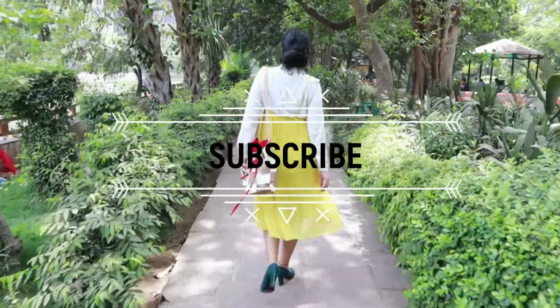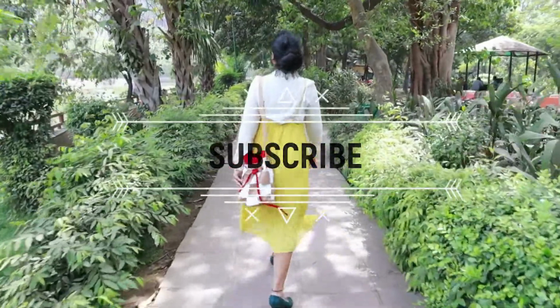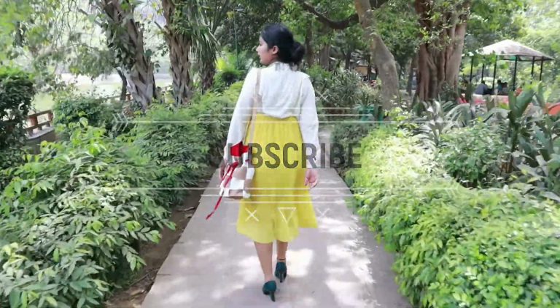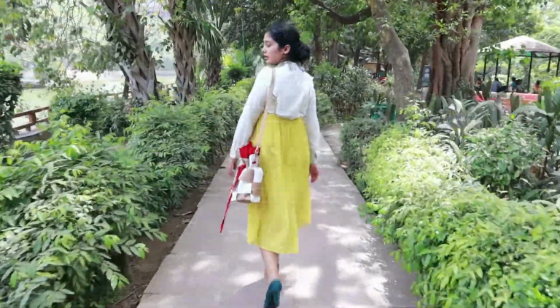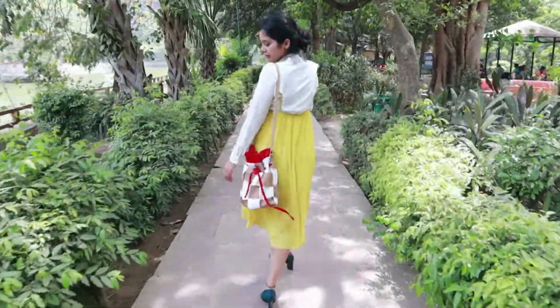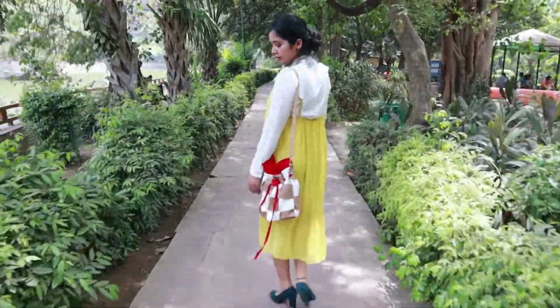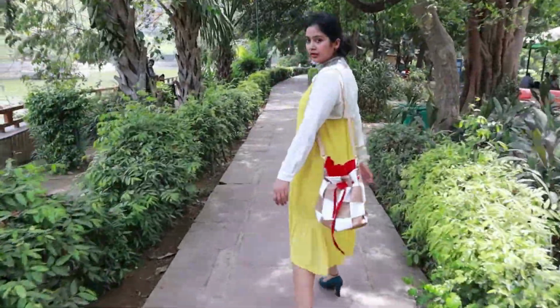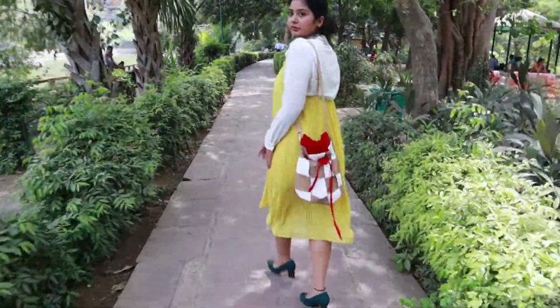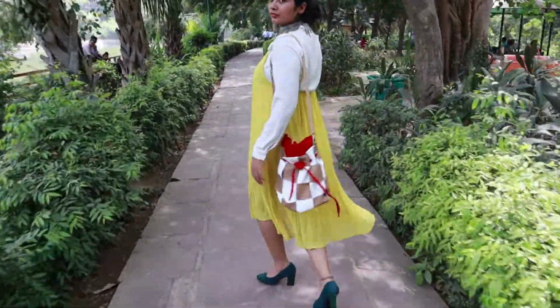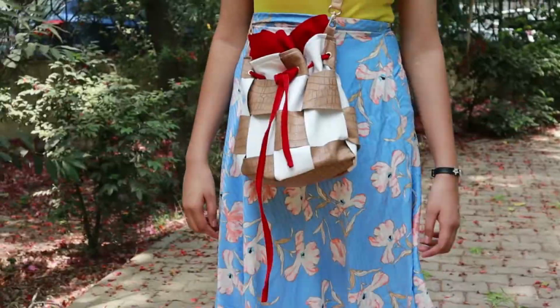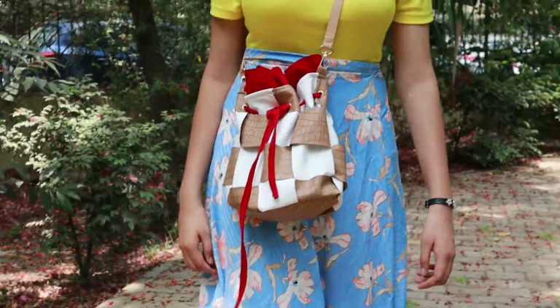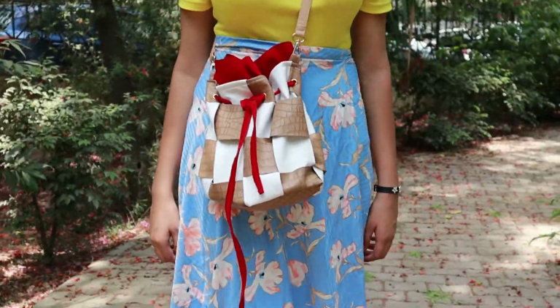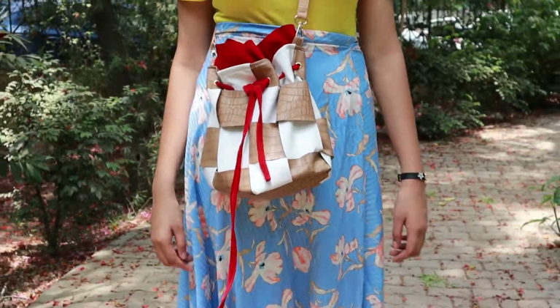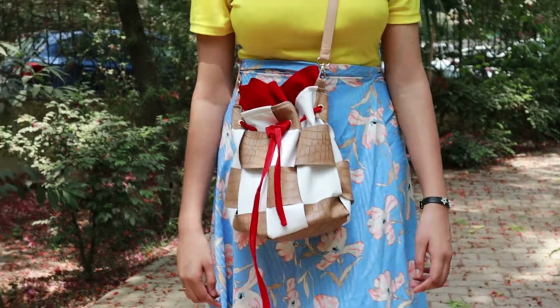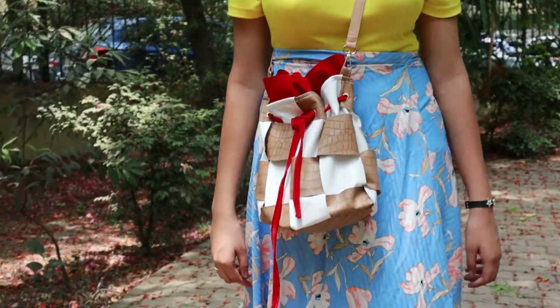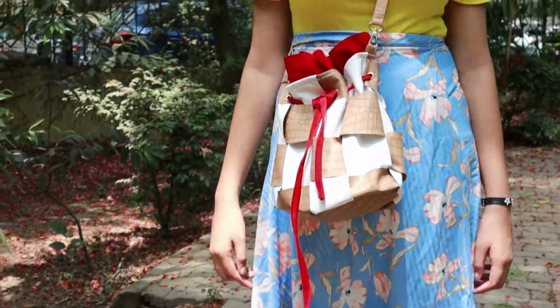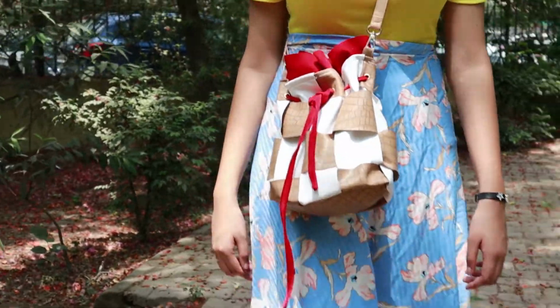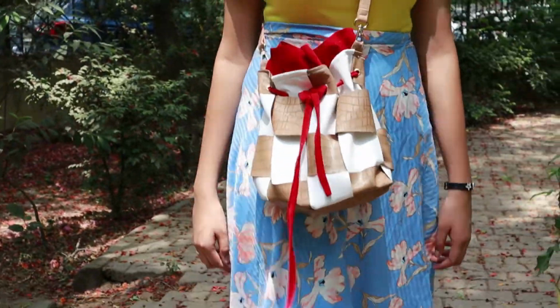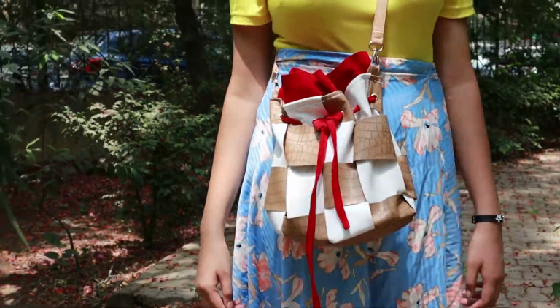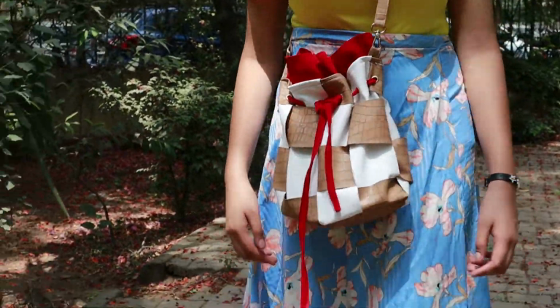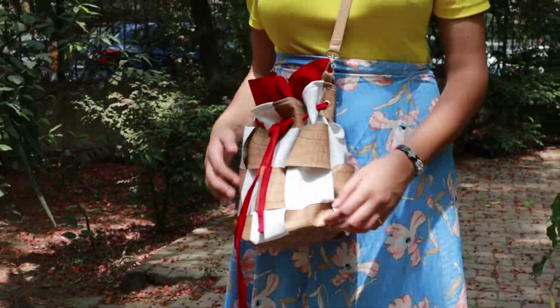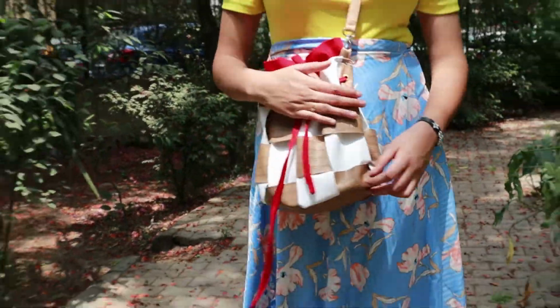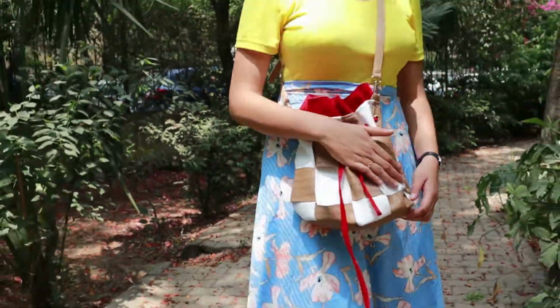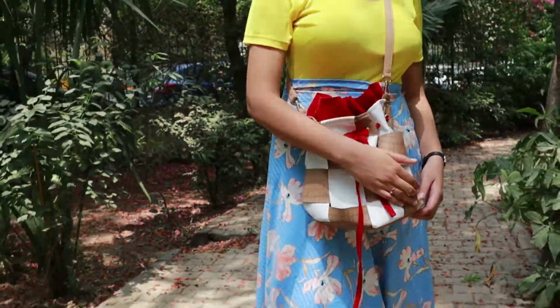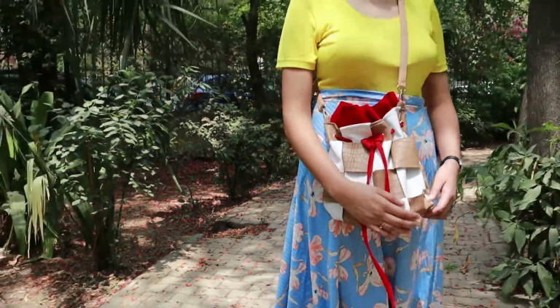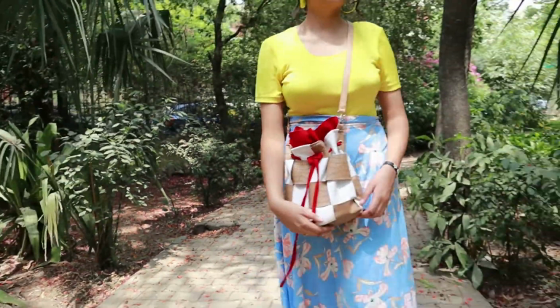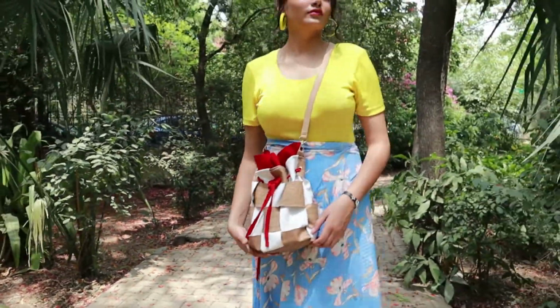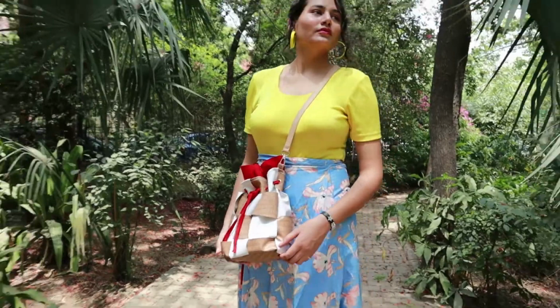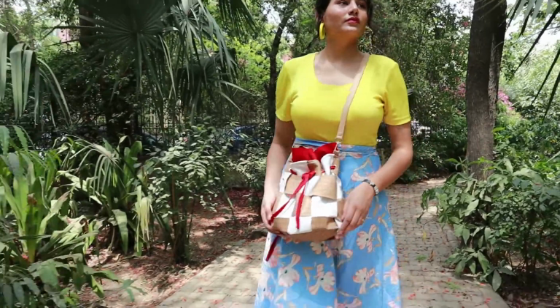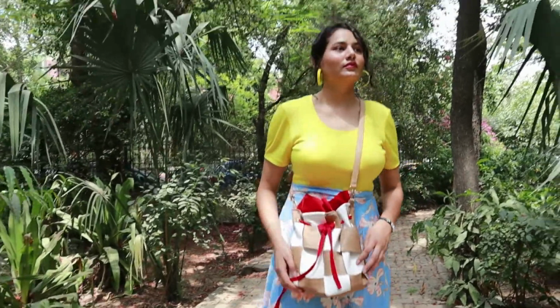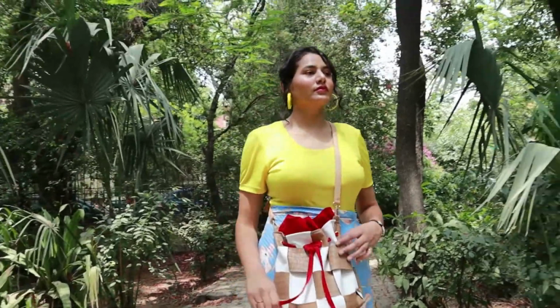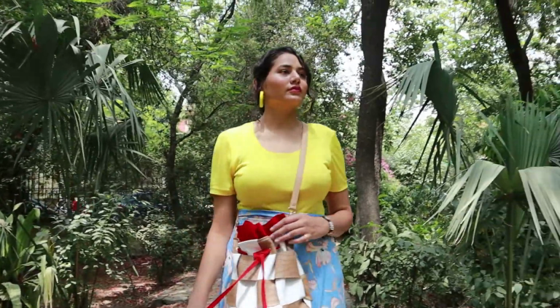So hop on the trend train, subscribe guys! We have planned a huge surprise for you all, so stay till the end of this video to know what that surprise is. Hope to see you at the end!